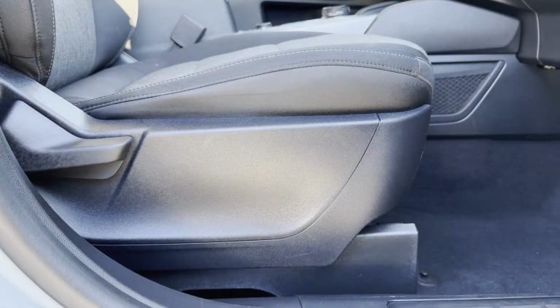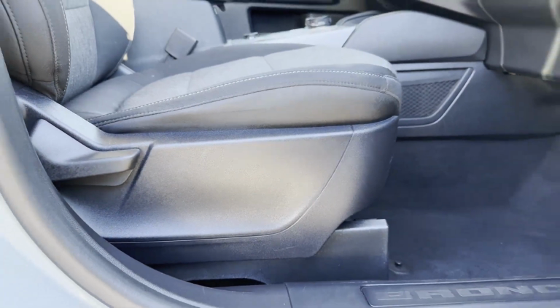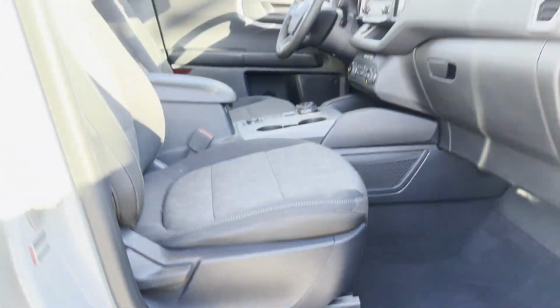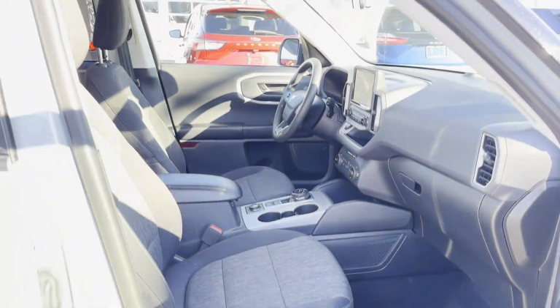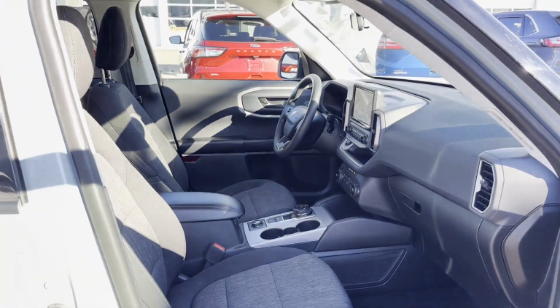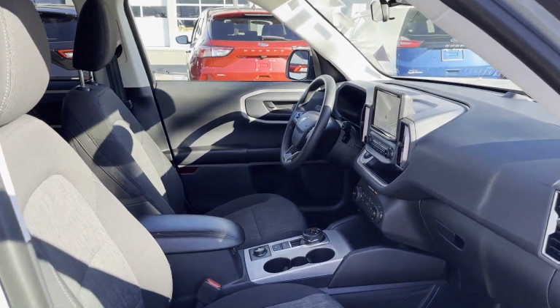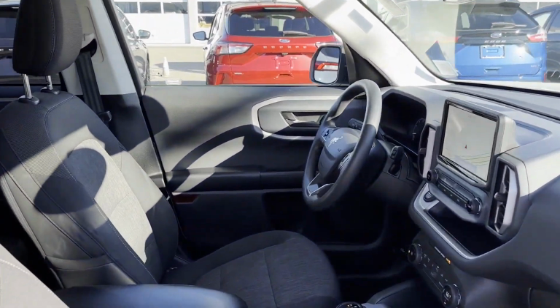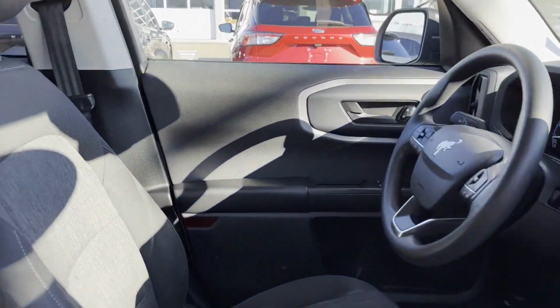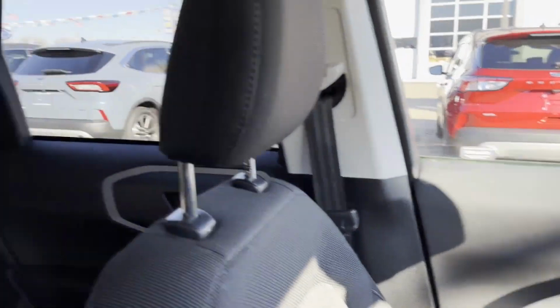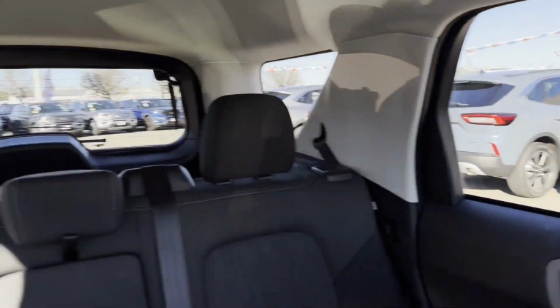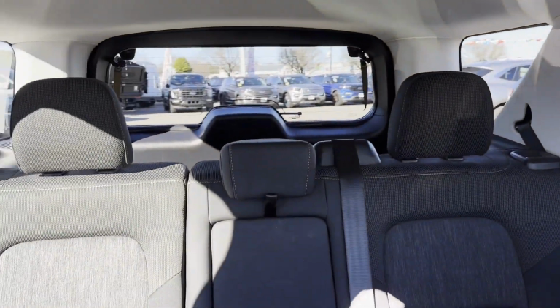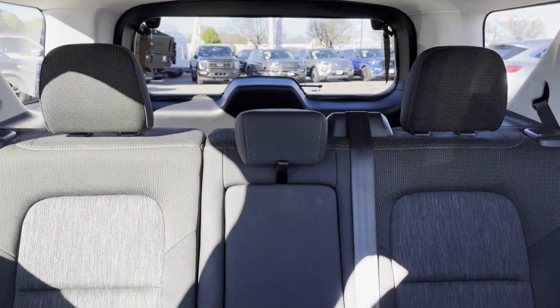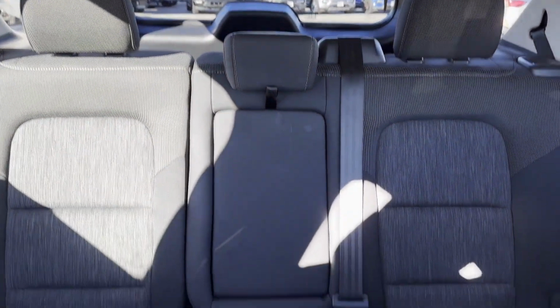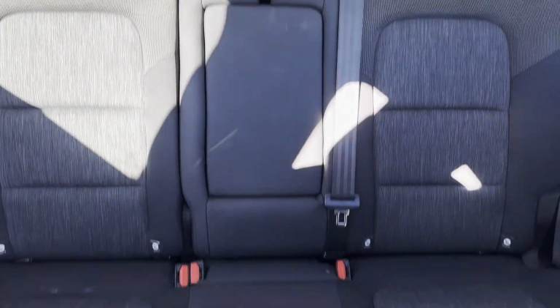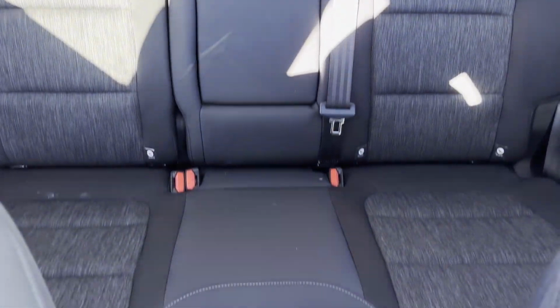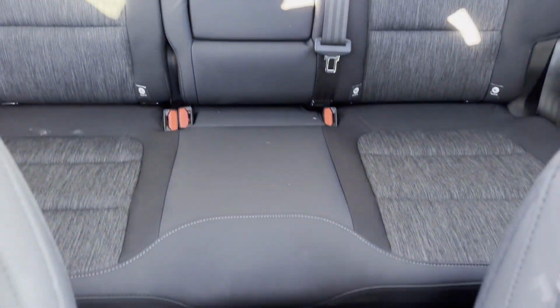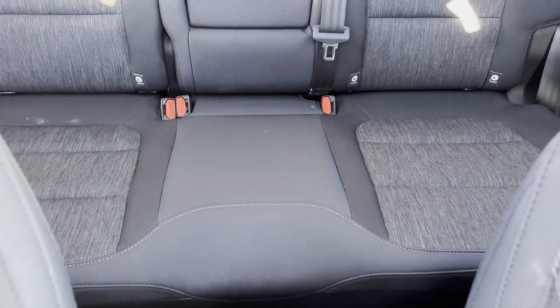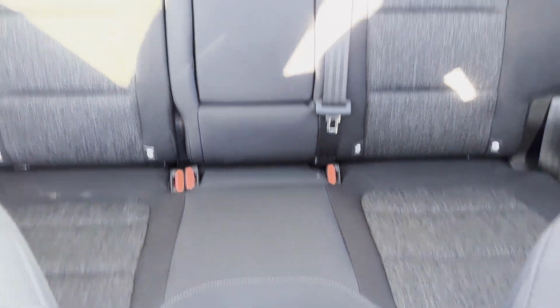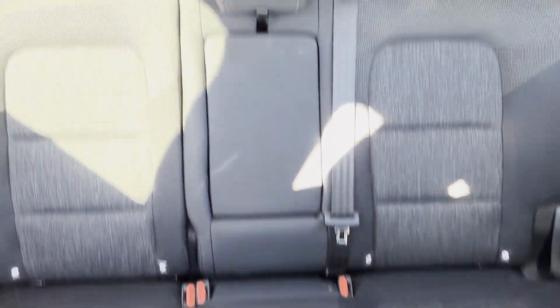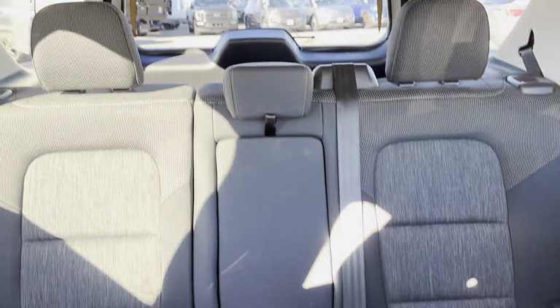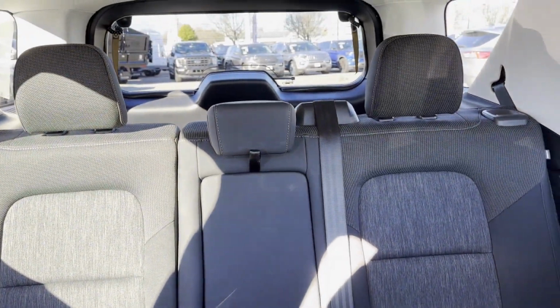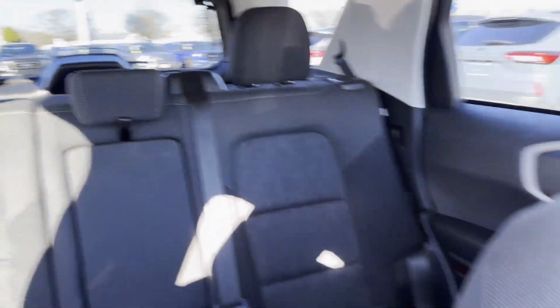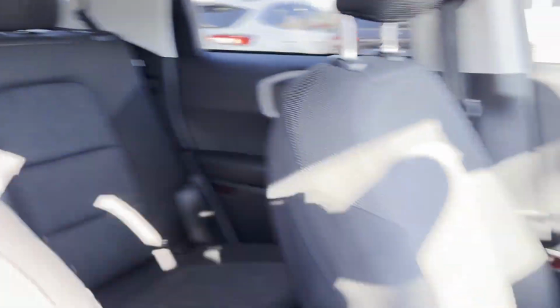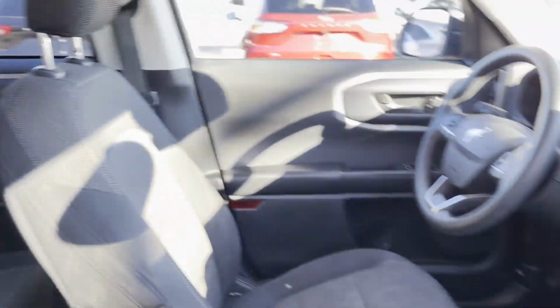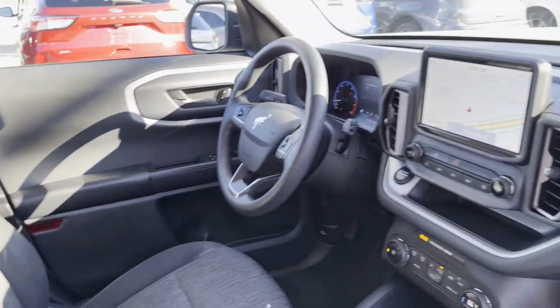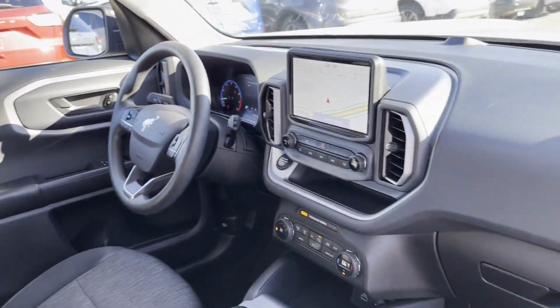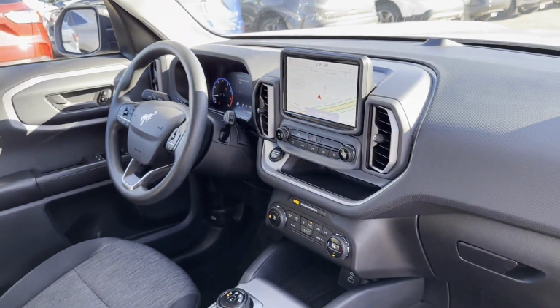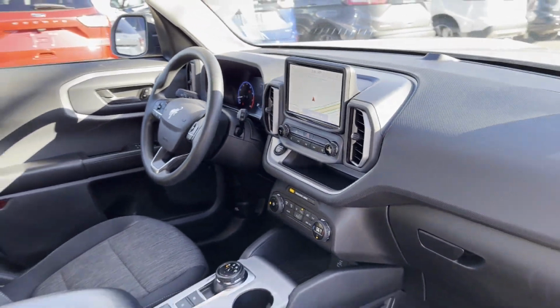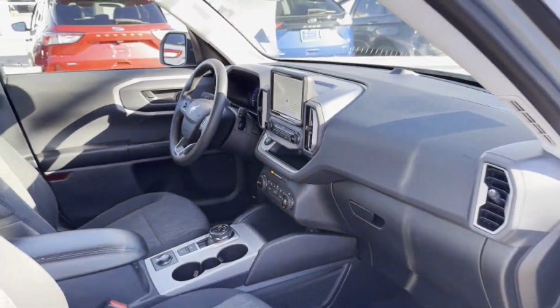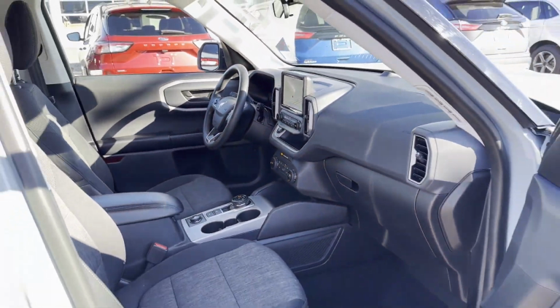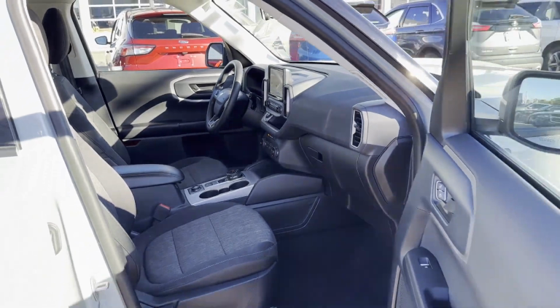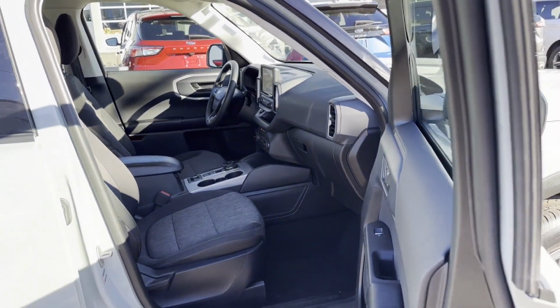We have hundreds of Ford cars and trucks on site, as well as a vast selection of quality pre-owned vehicles. Our professional and courteous sales staff is consistently able to offer you the best service and selection at the lowest prices. We can handle all your service needs.